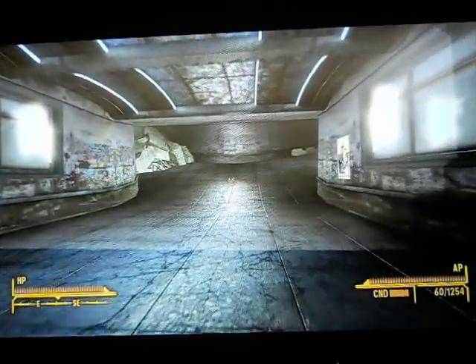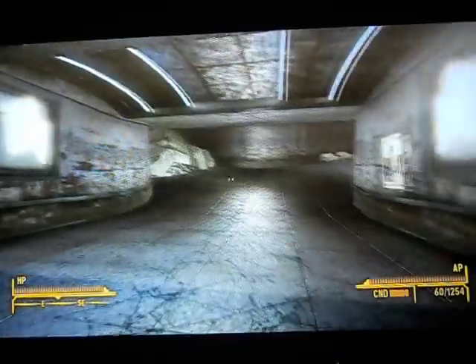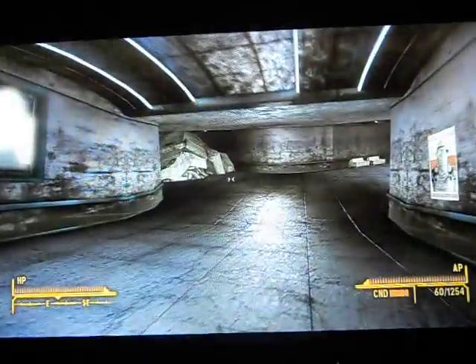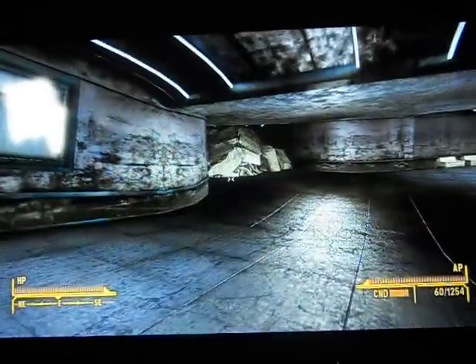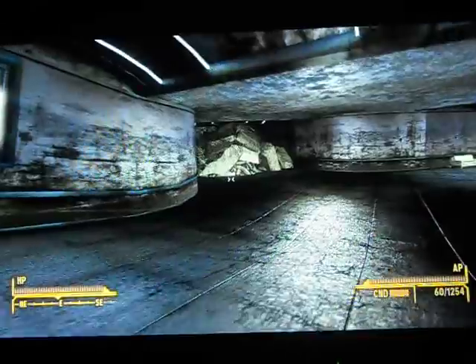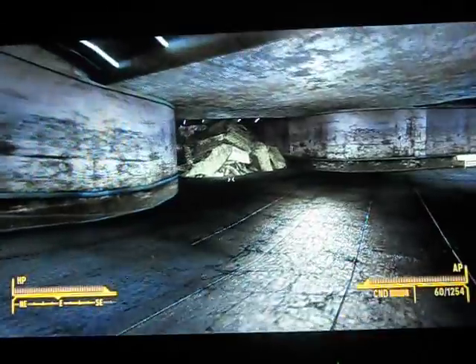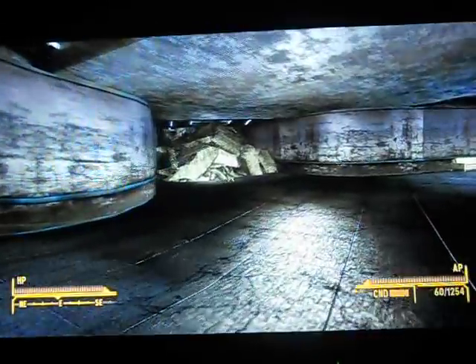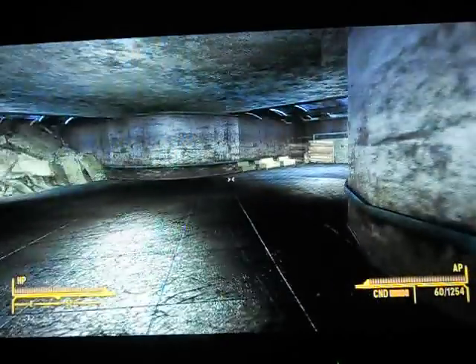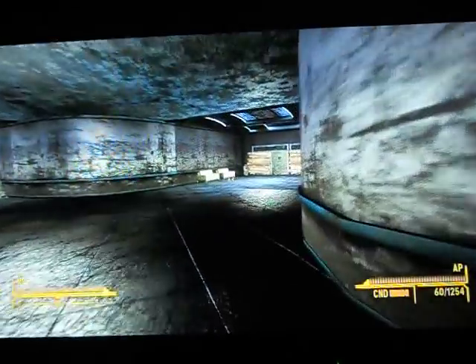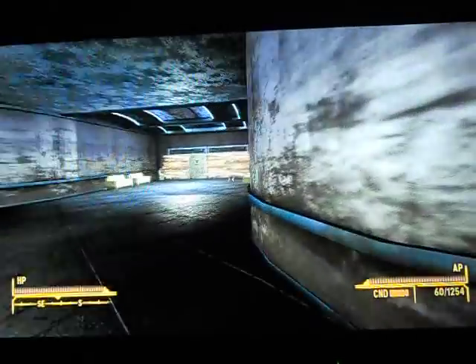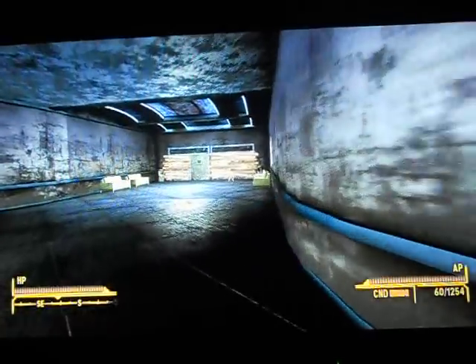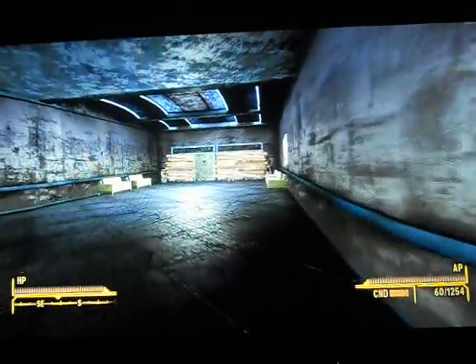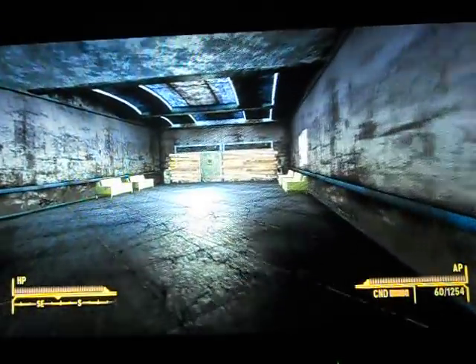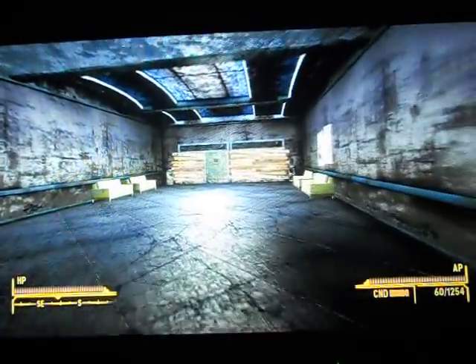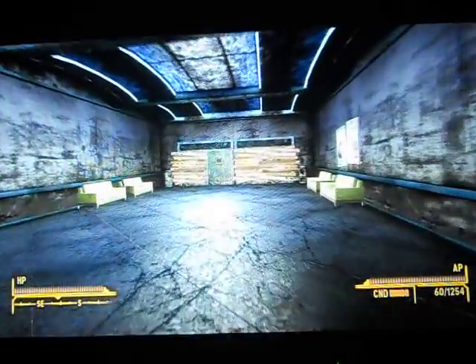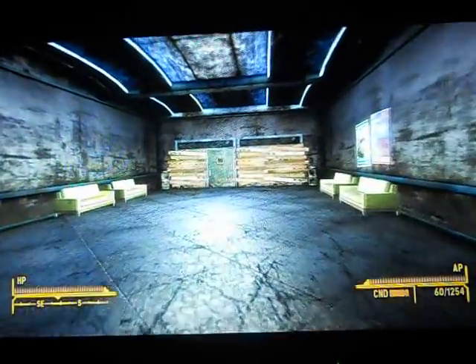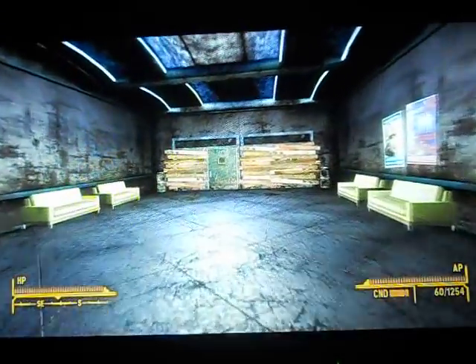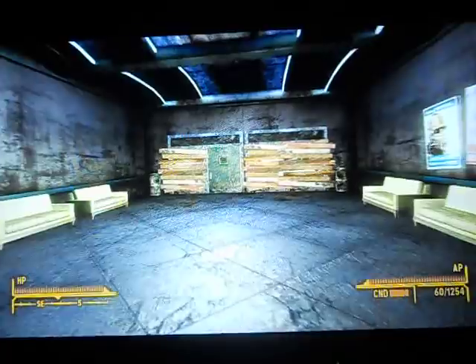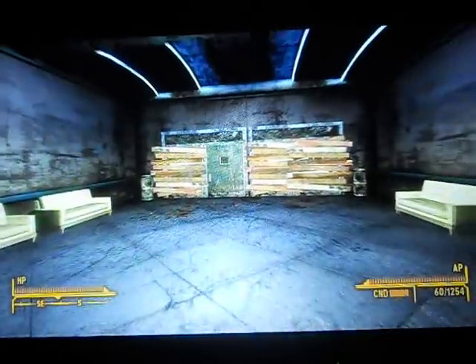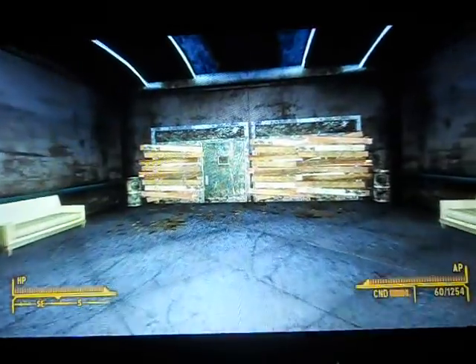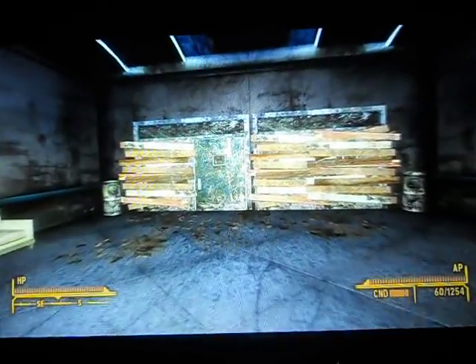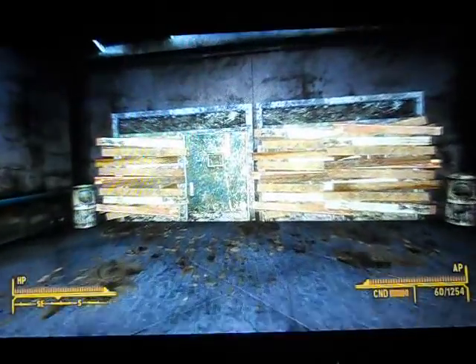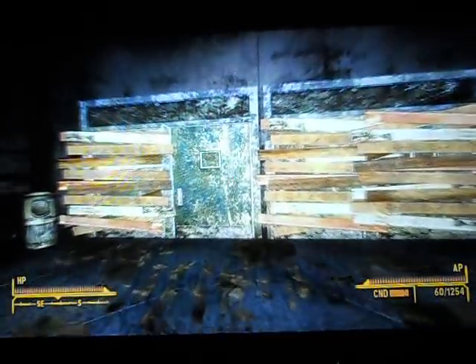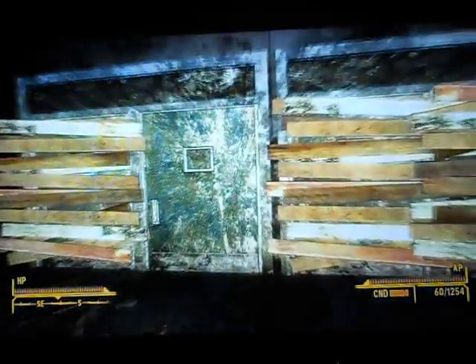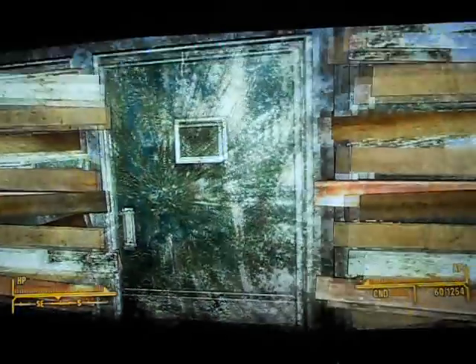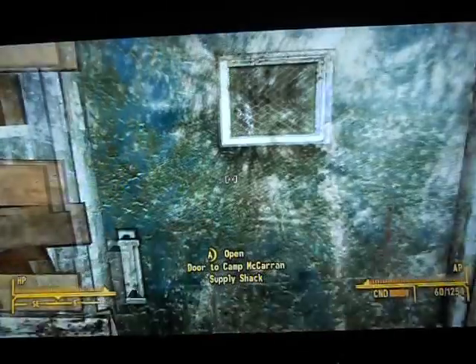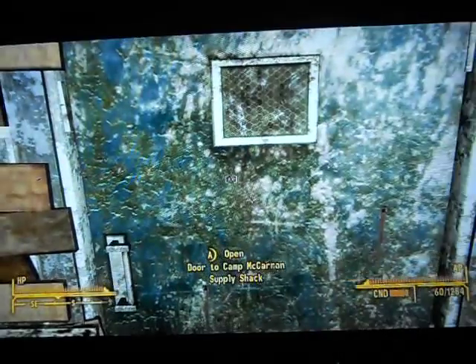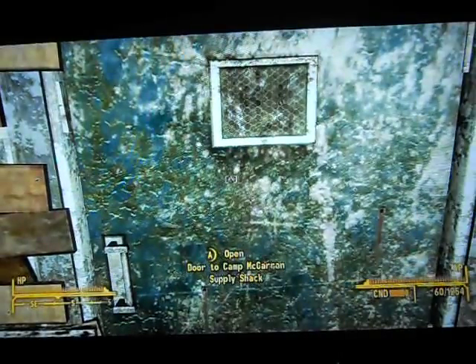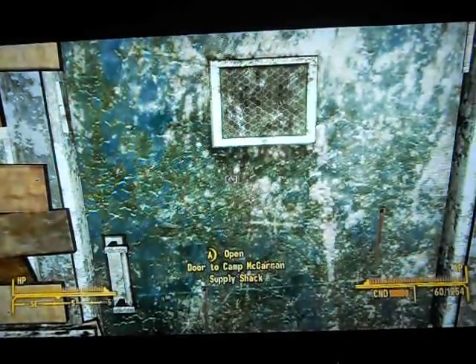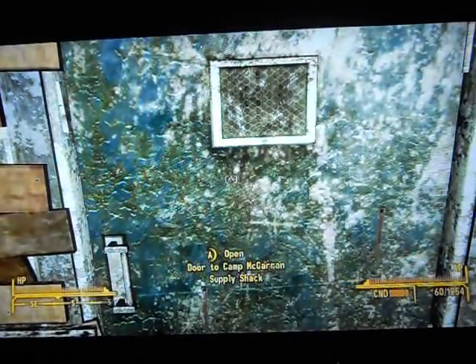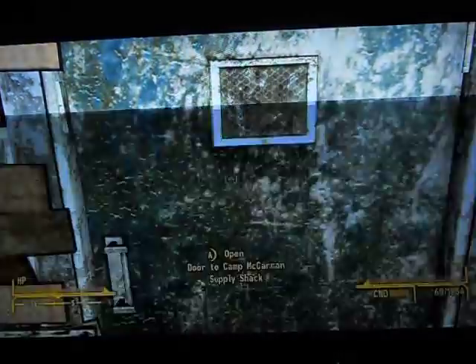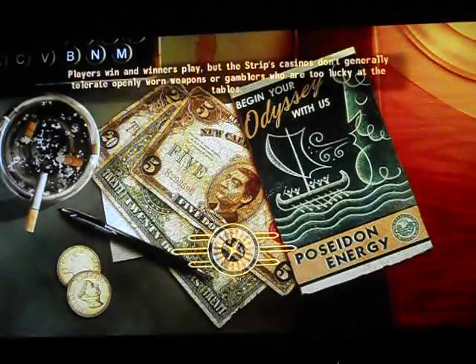It may seem like there's nothing down here, but then turn over here — there's a storage area, or that's what it is. You'll come to the door: supply shack. Open that.